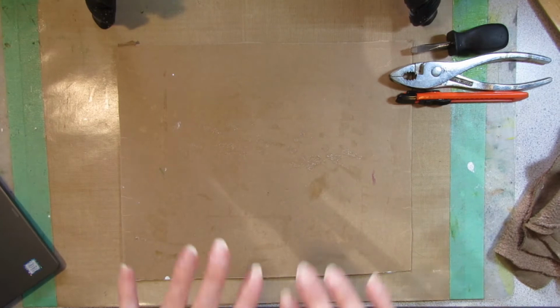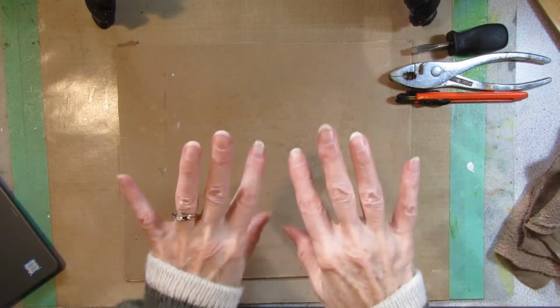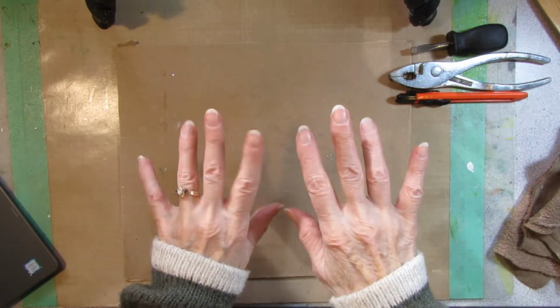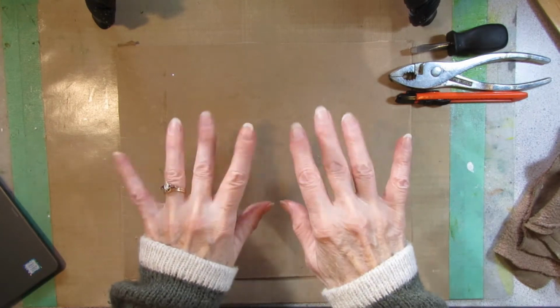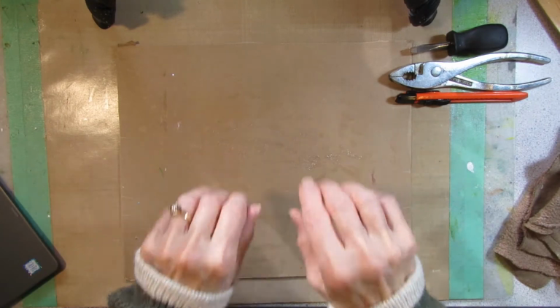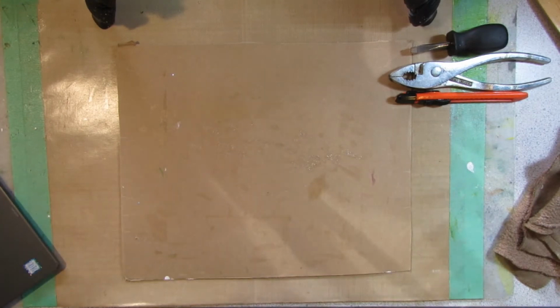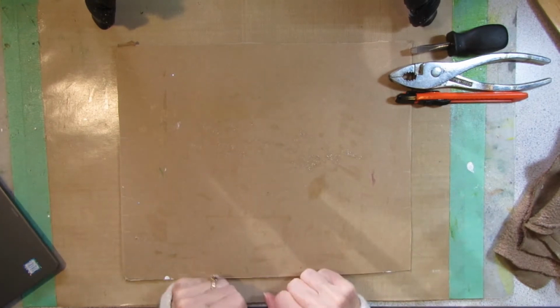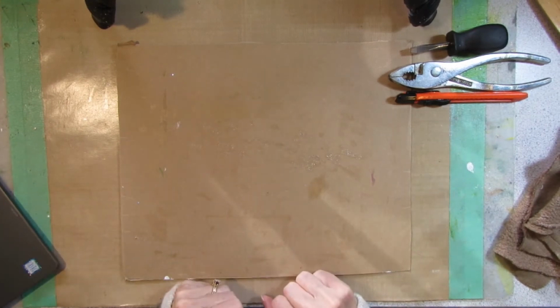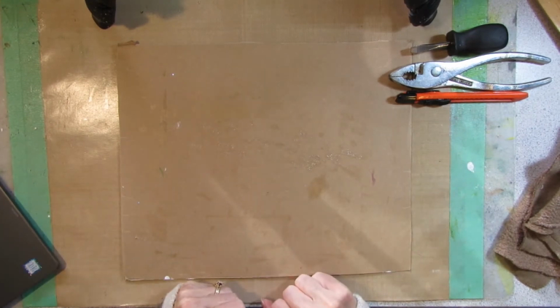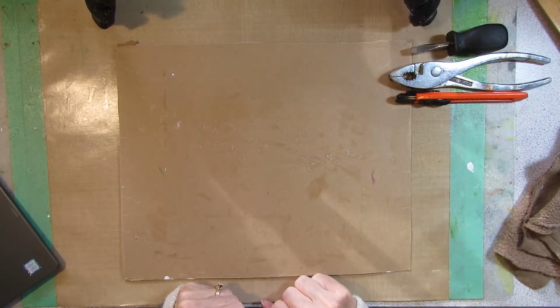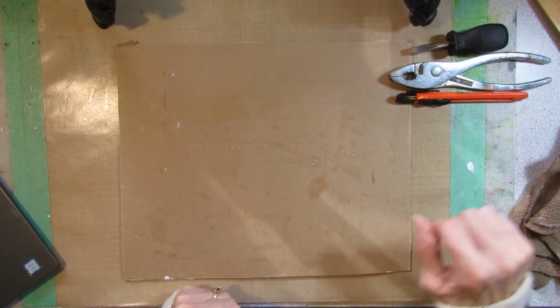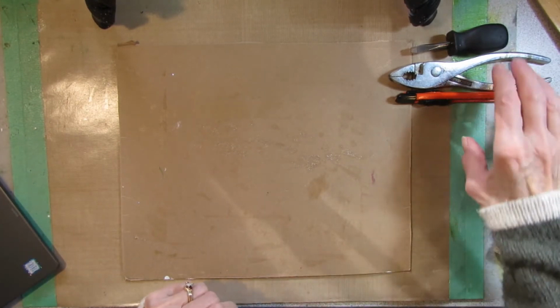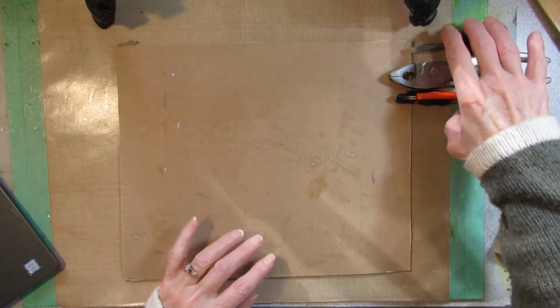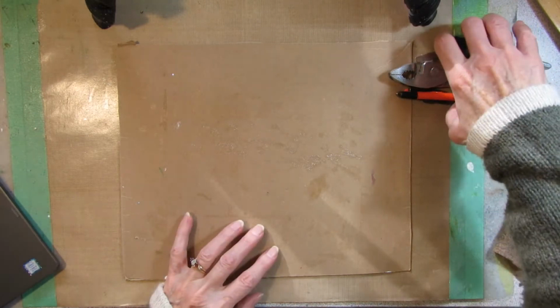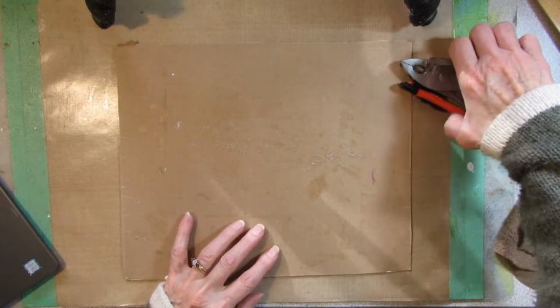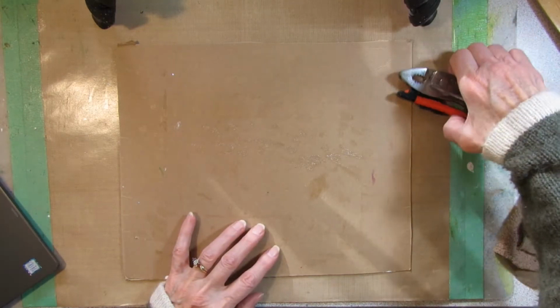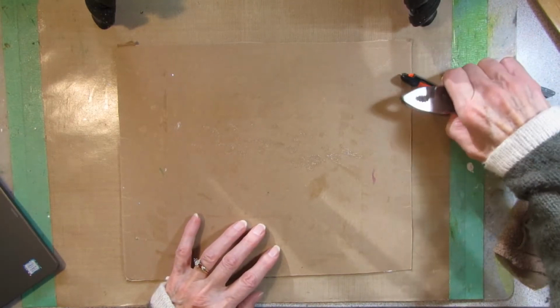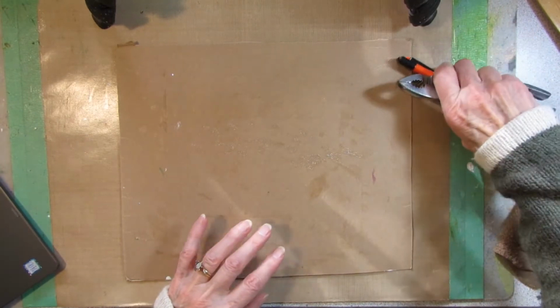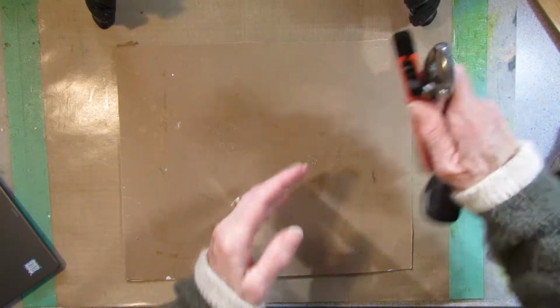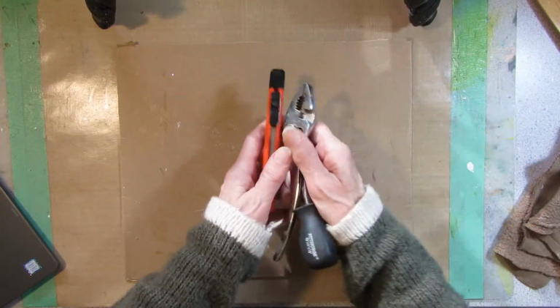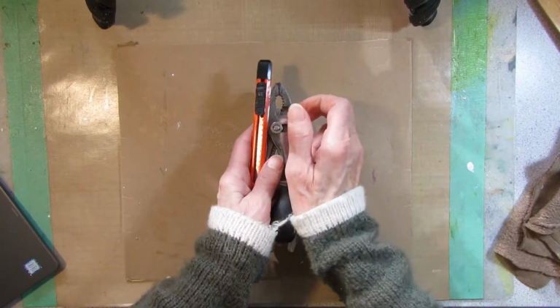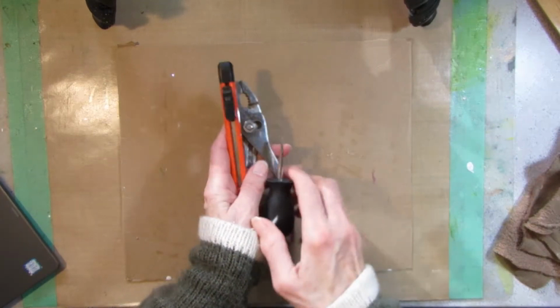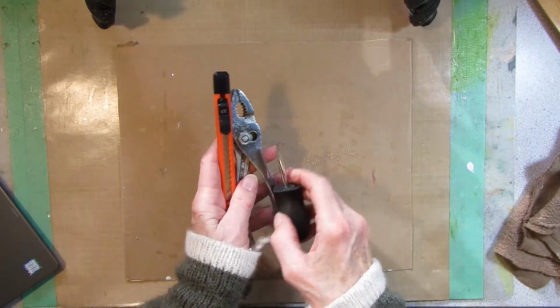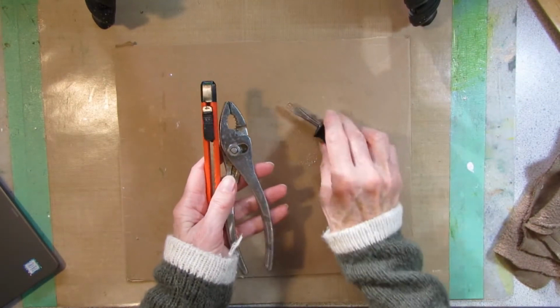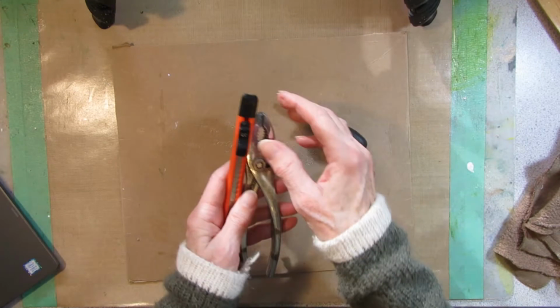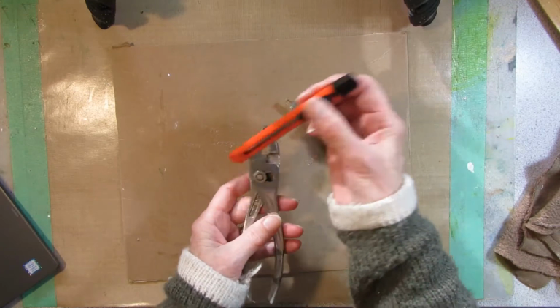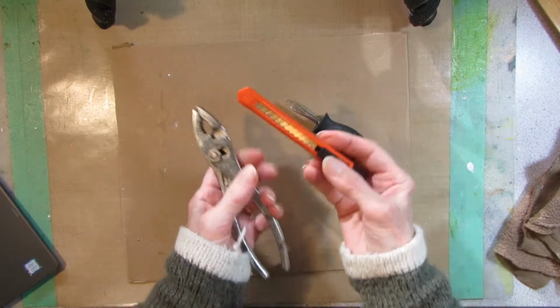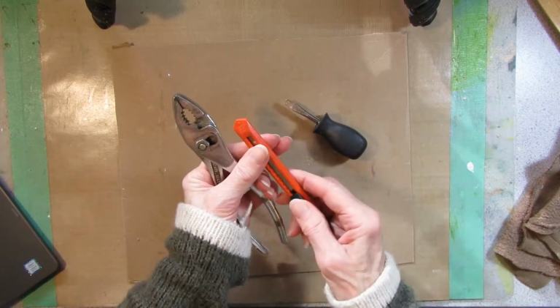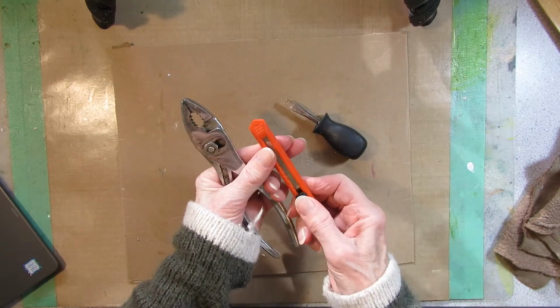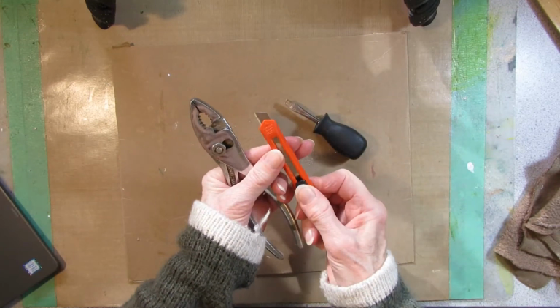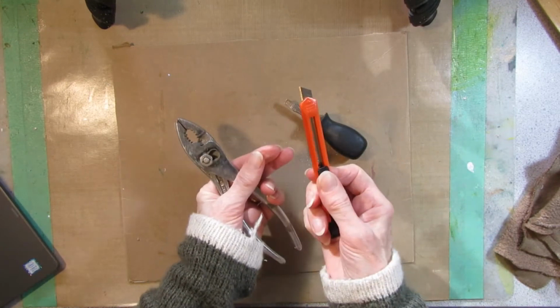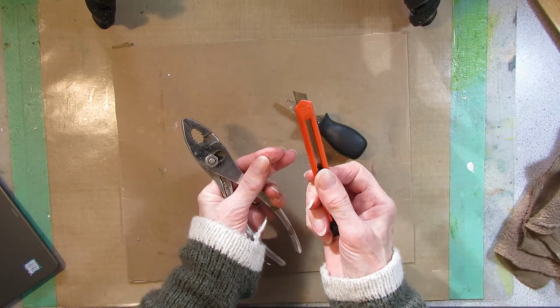Howdy! Possum Patty here and I've been junk journaling. This is going to be a video for adults because I will be using some adult tools including a sharp blade.